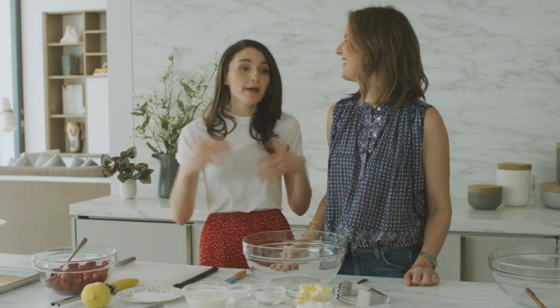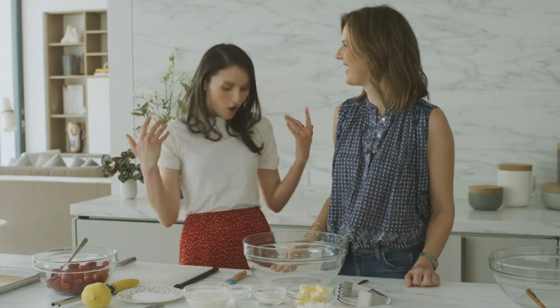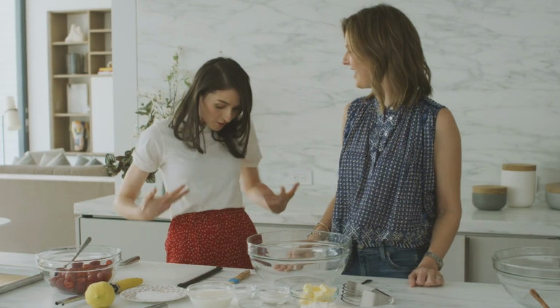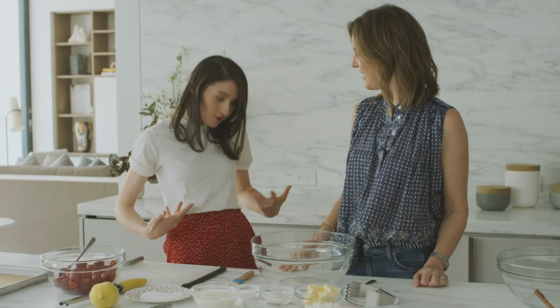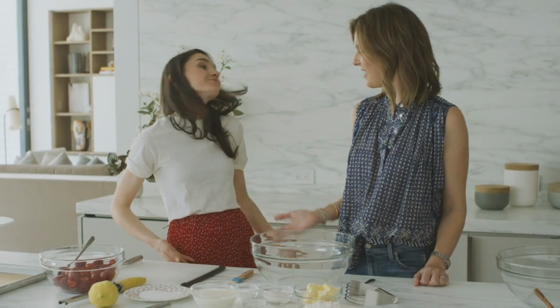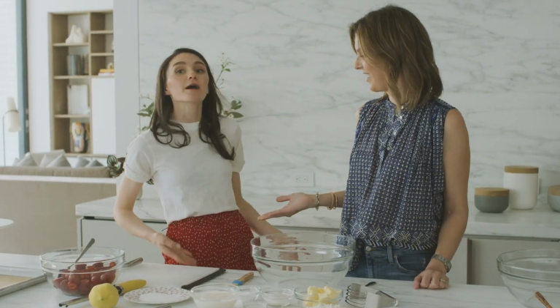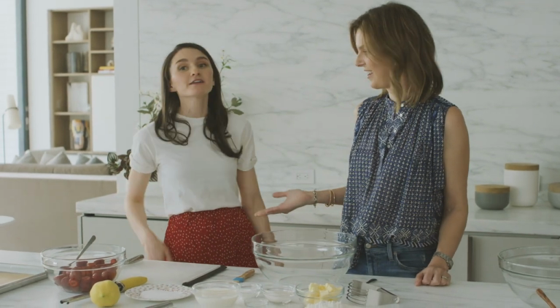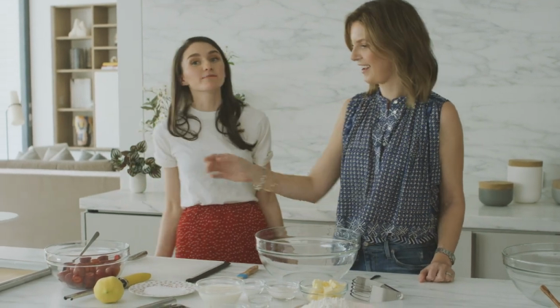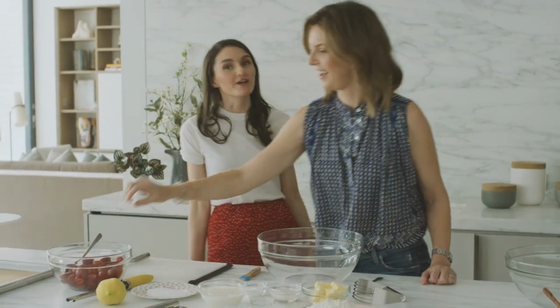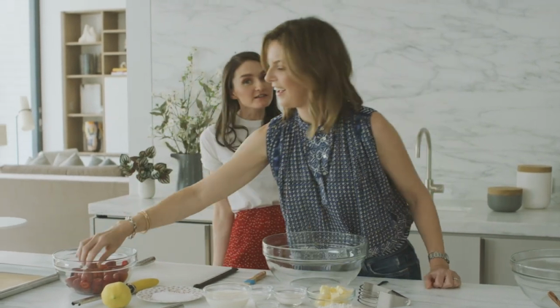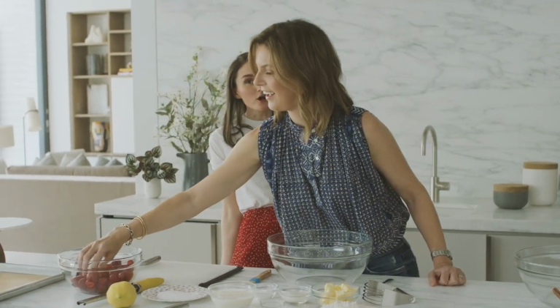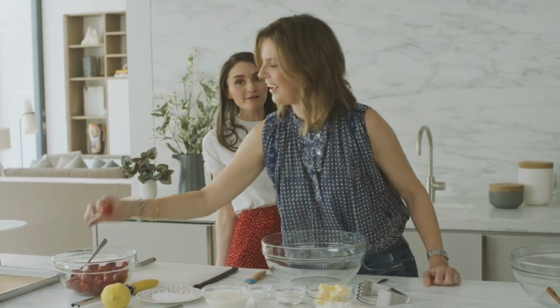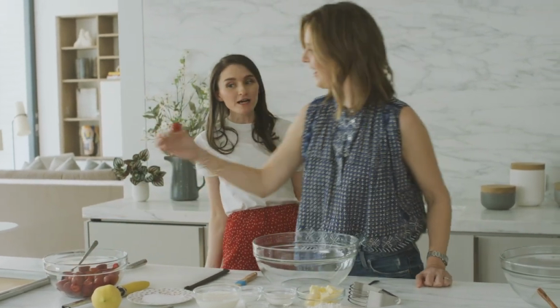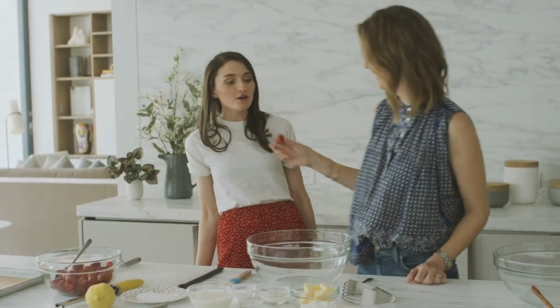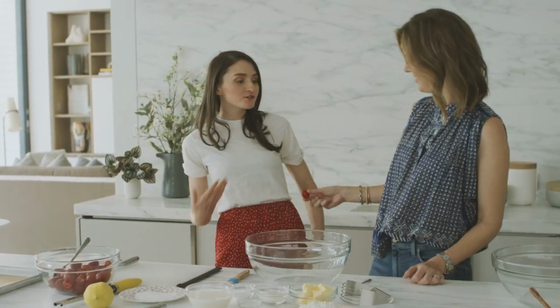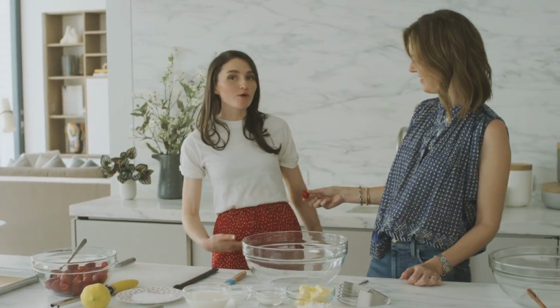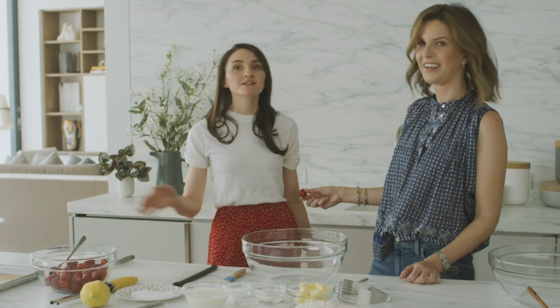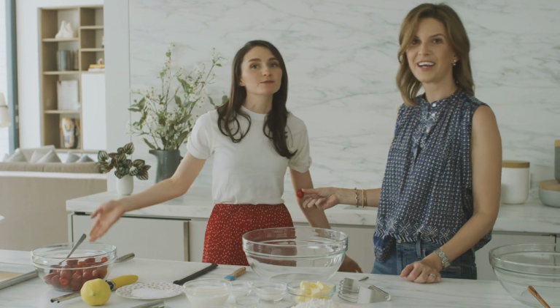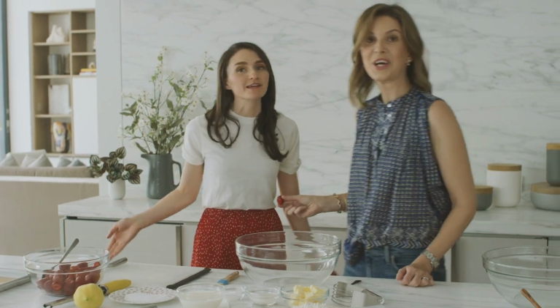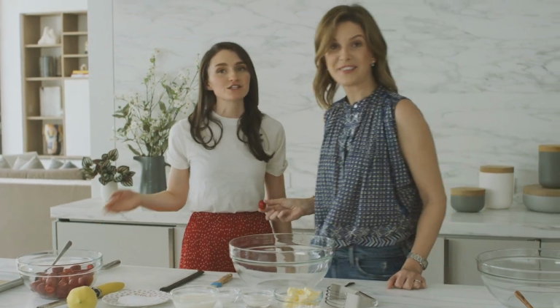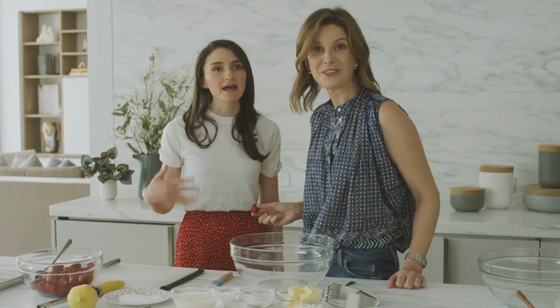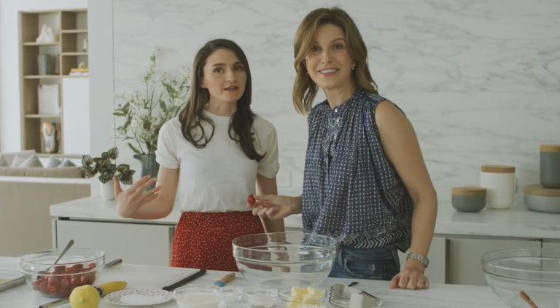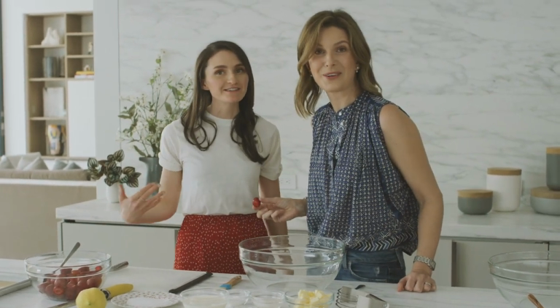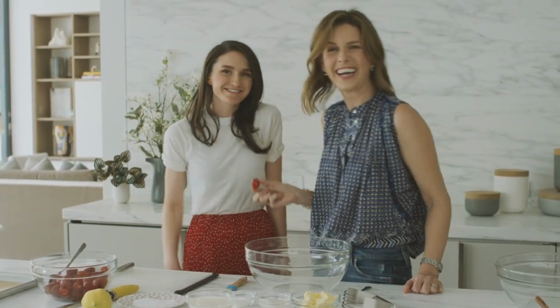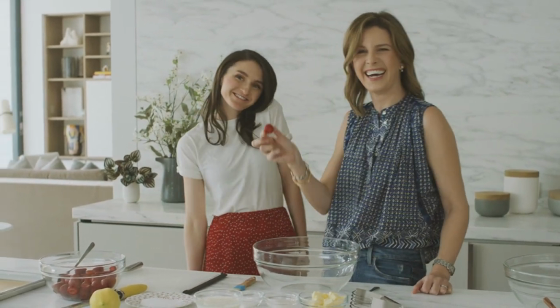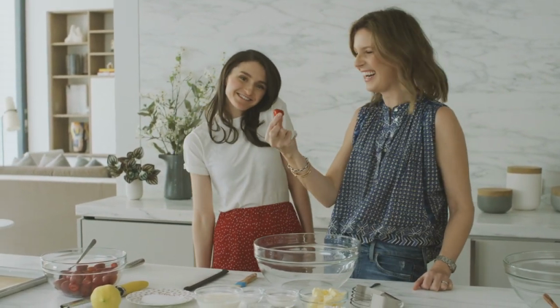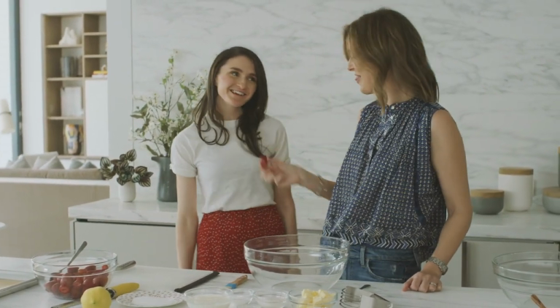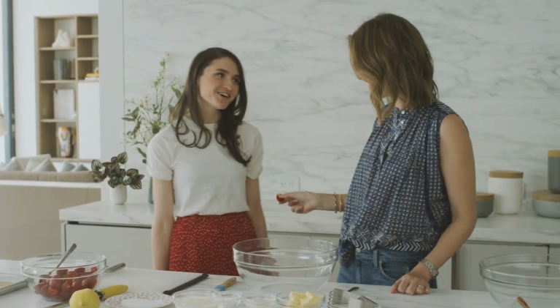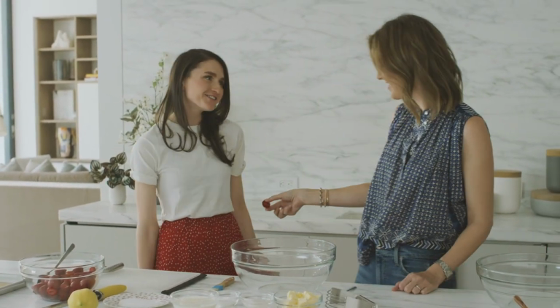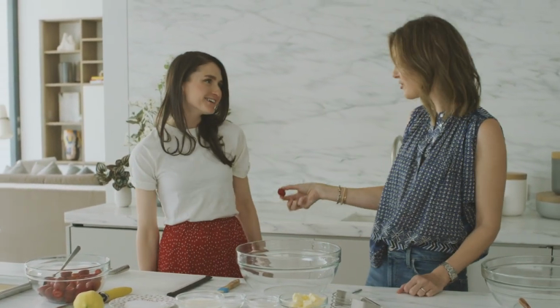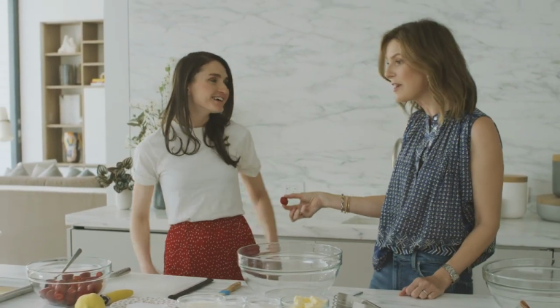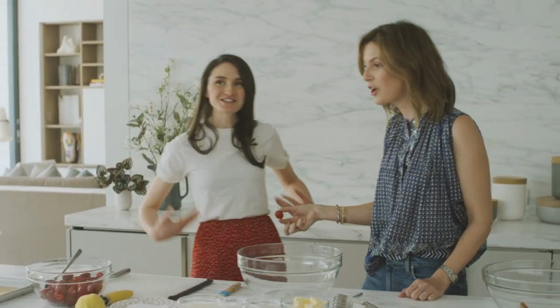I'm kind of semi-dressed as a strawberry right now — this is a strawberry skirt — and we didn't even plan this!